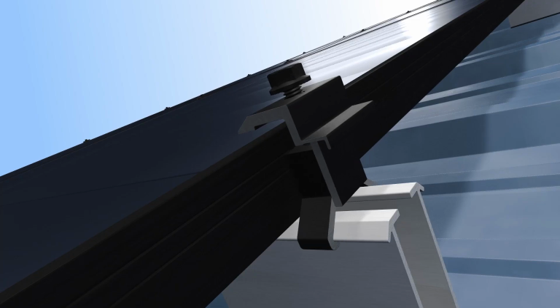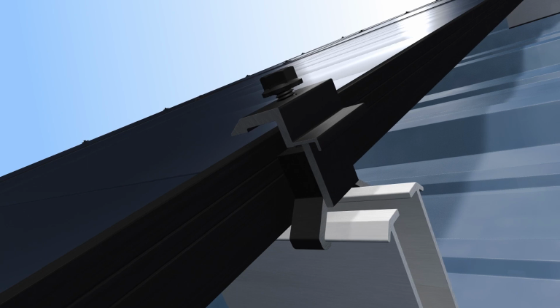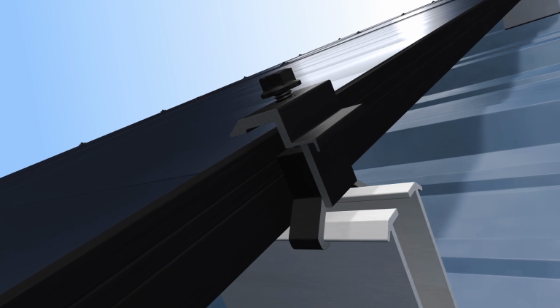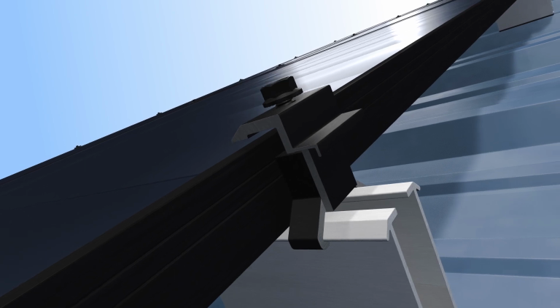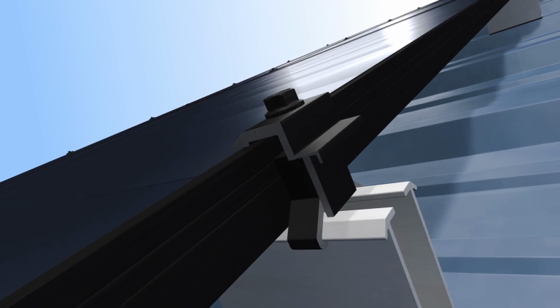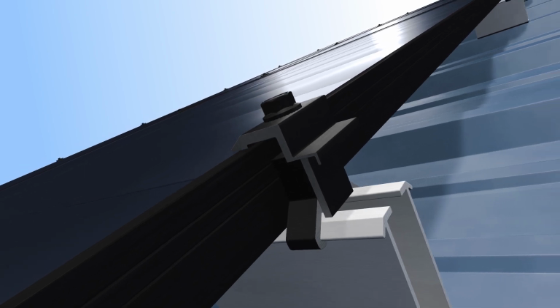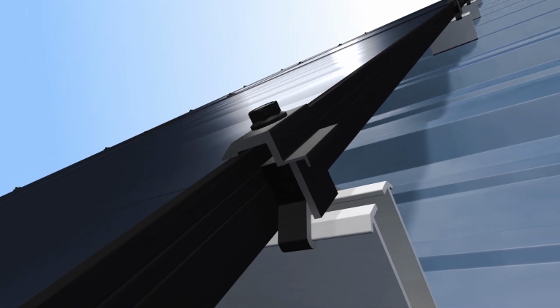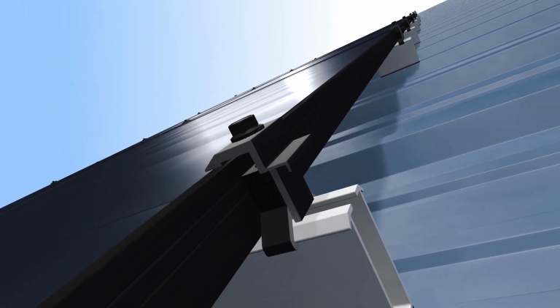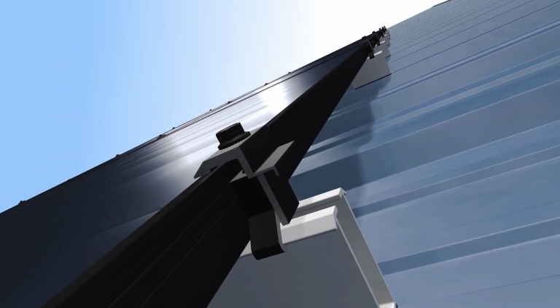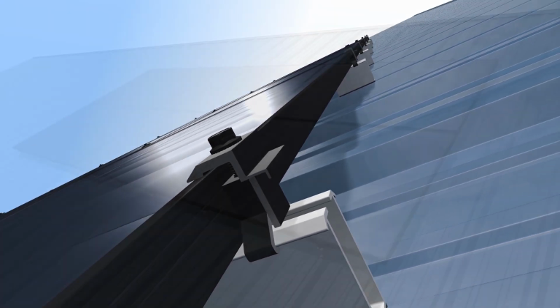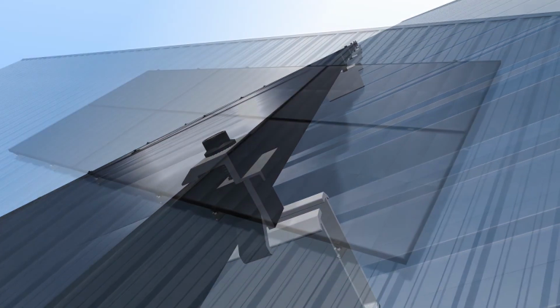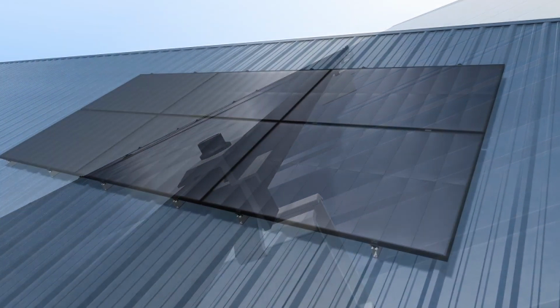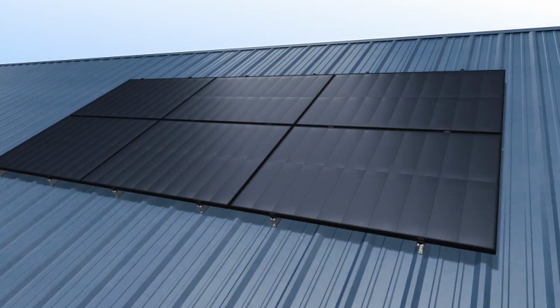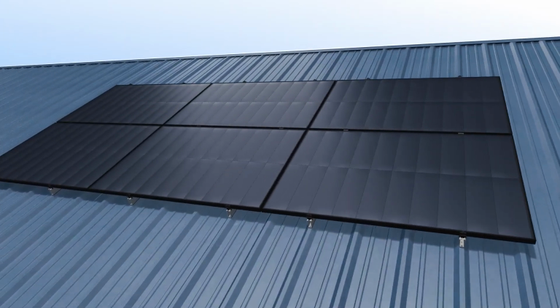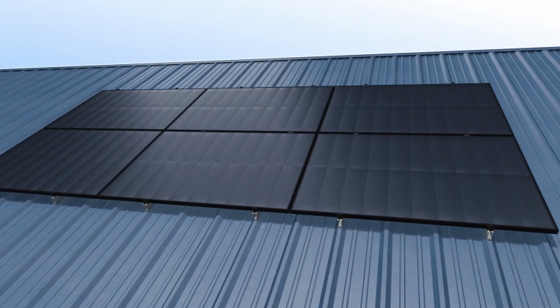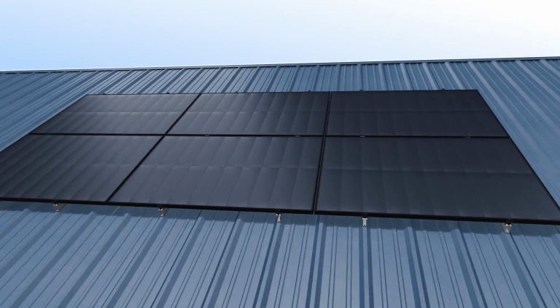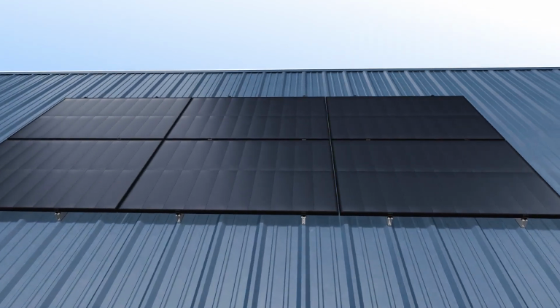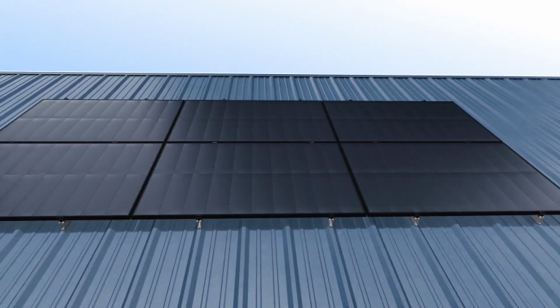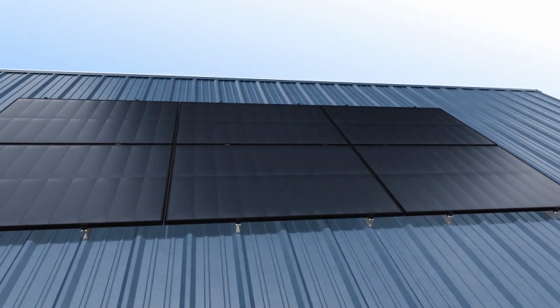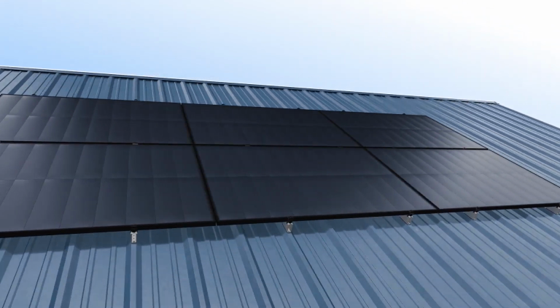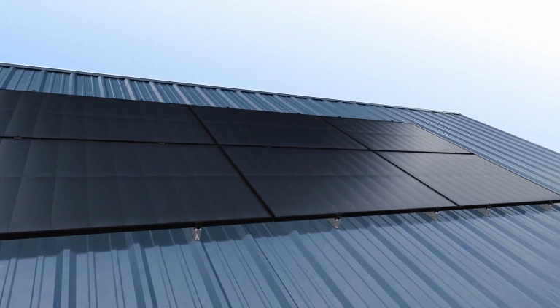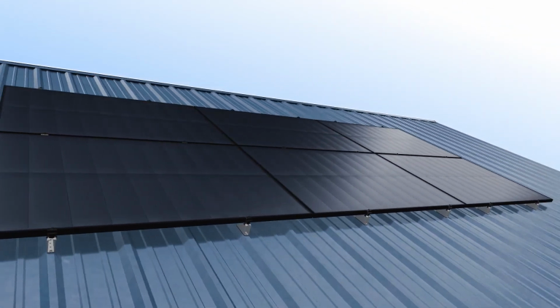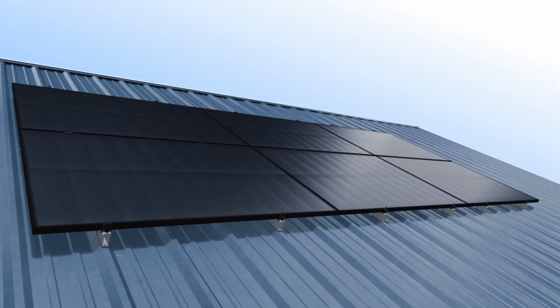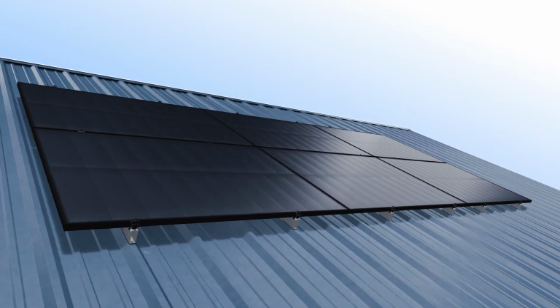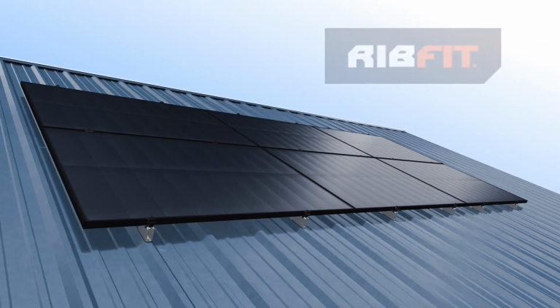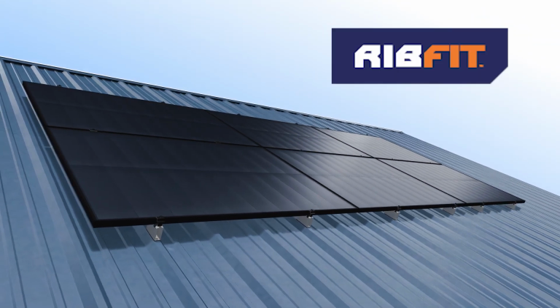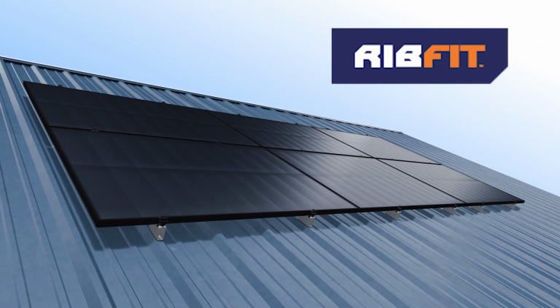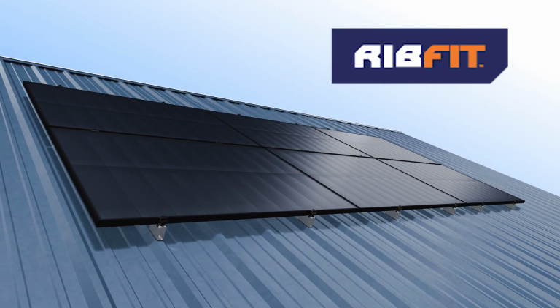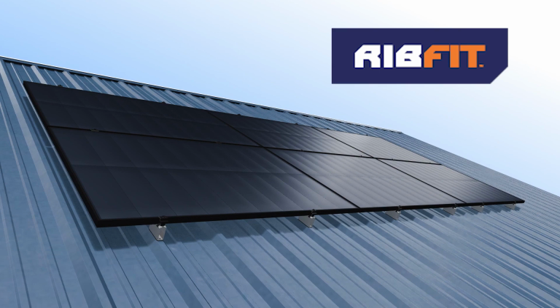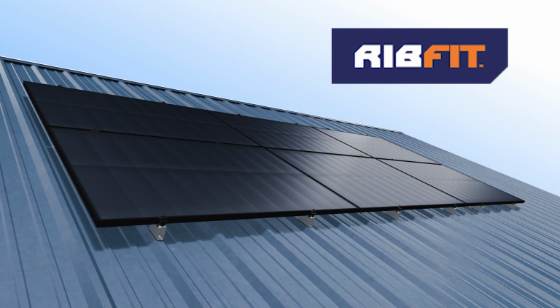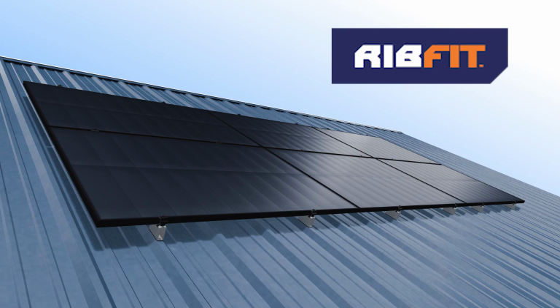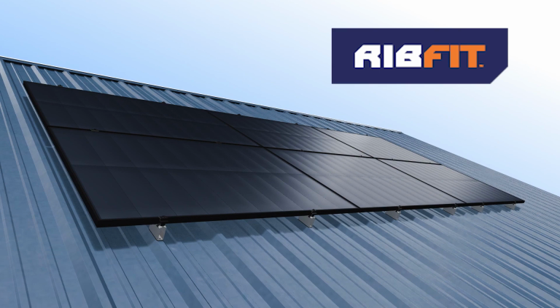The RibFit rail-less racking system means that your arrays will be installed in minimal time without the need to transport long rails. Contact the EcoFasten sales team to learn more about how RibFit can work for you.